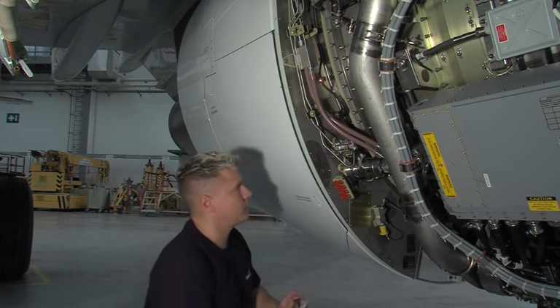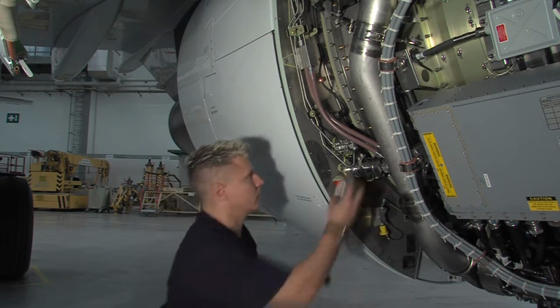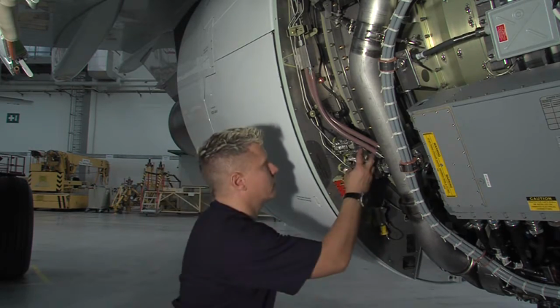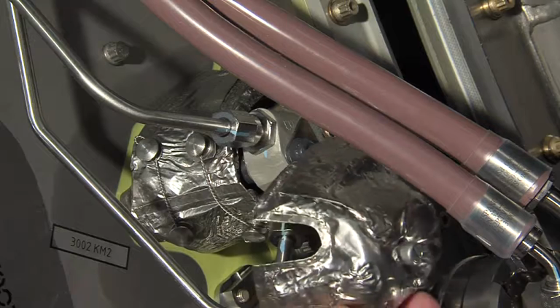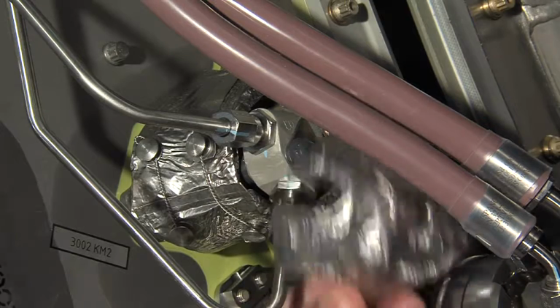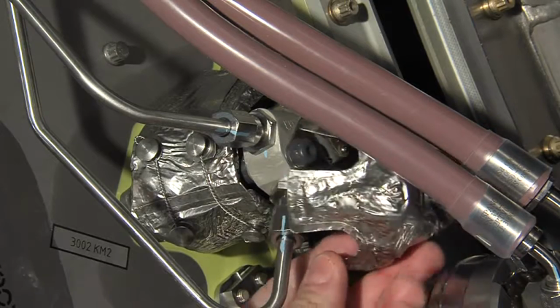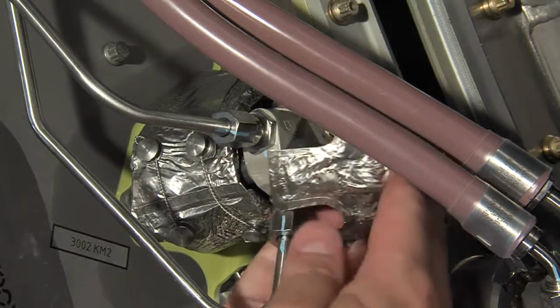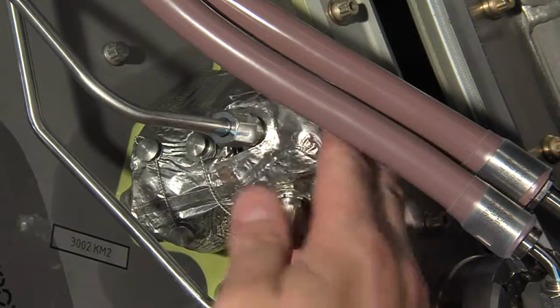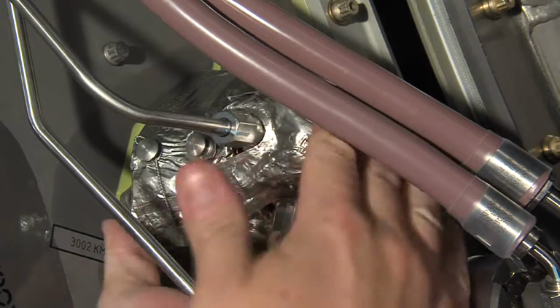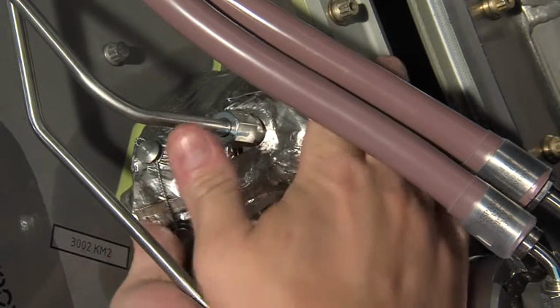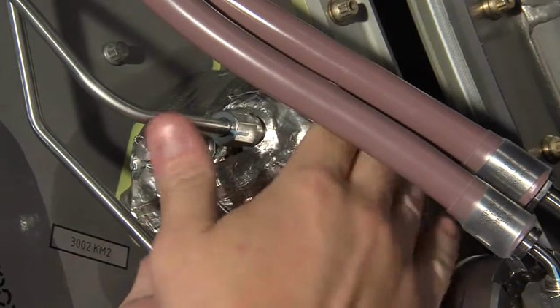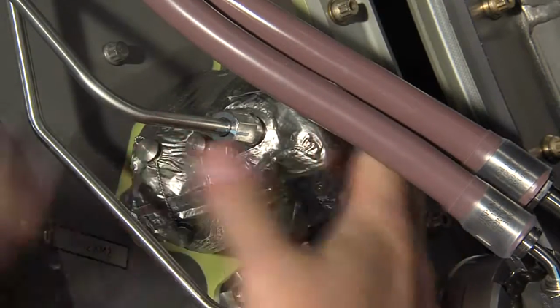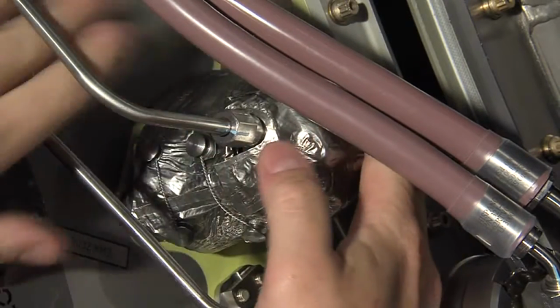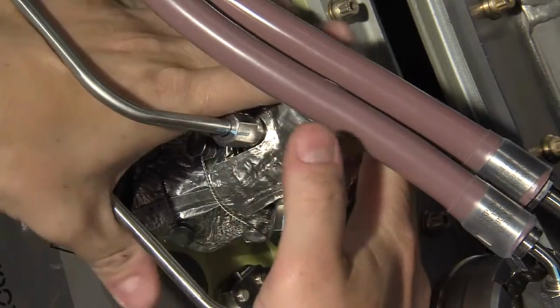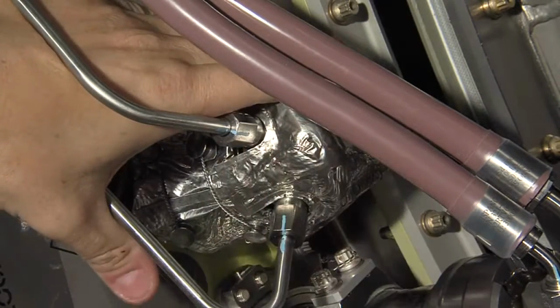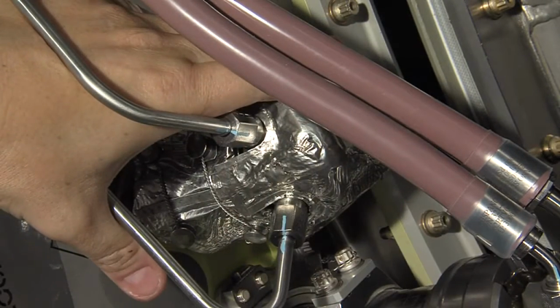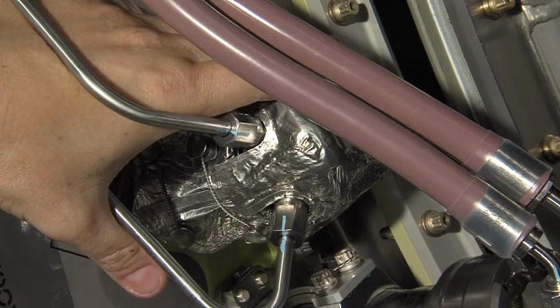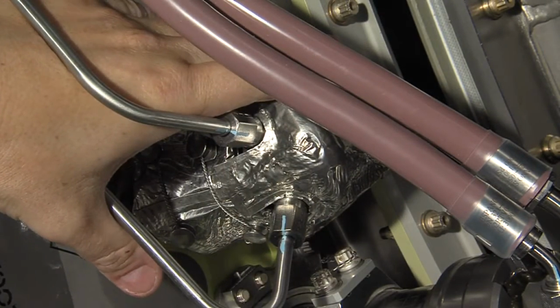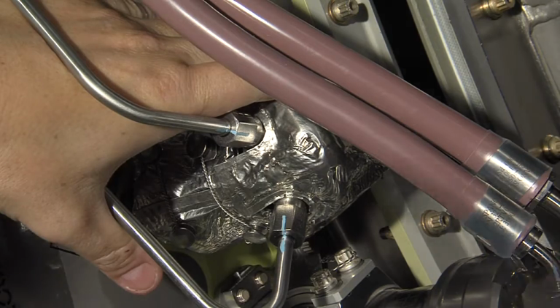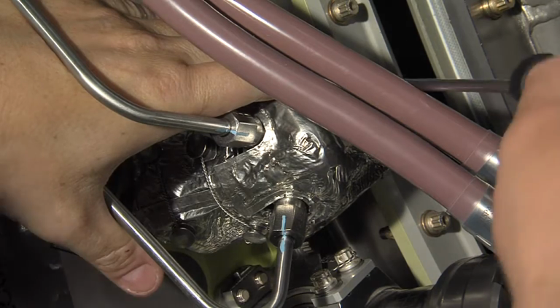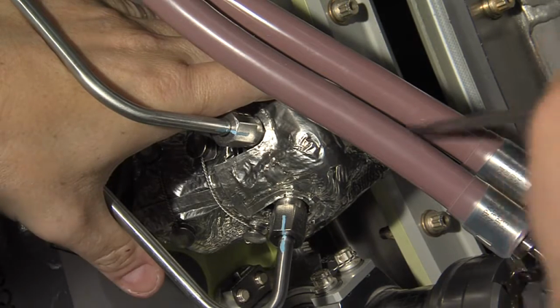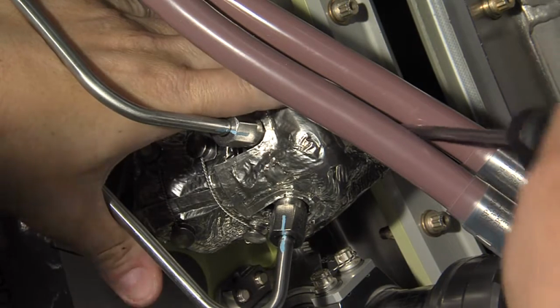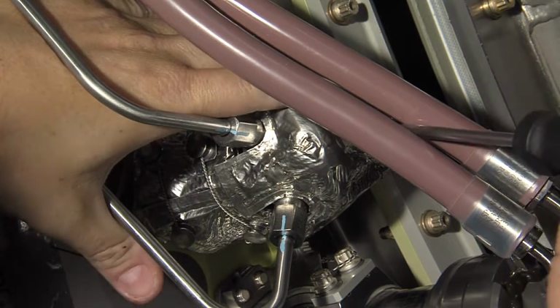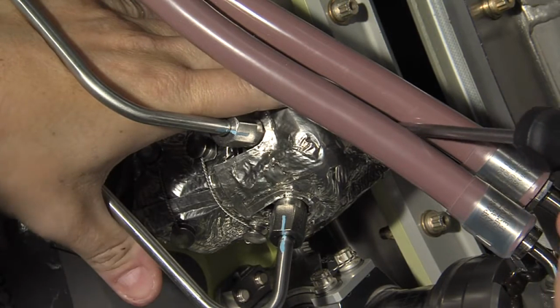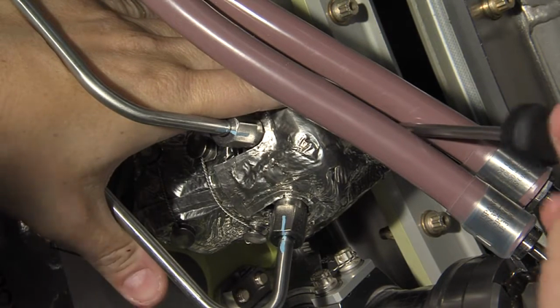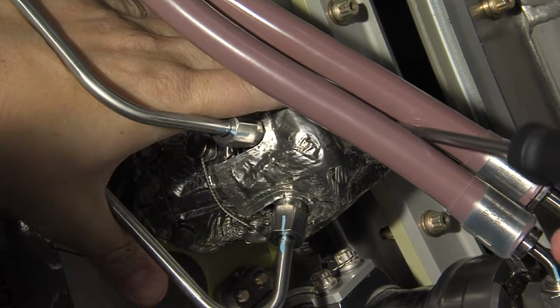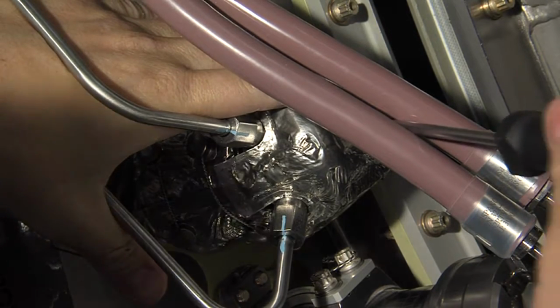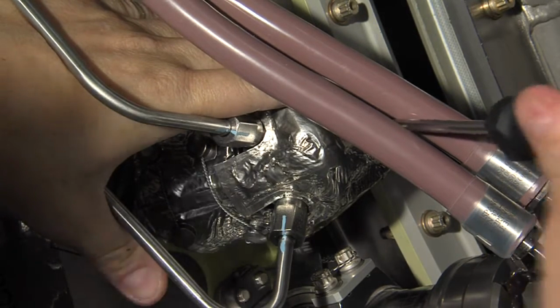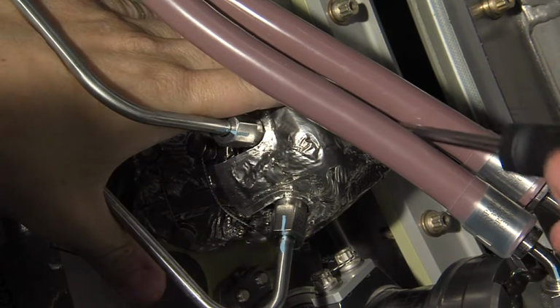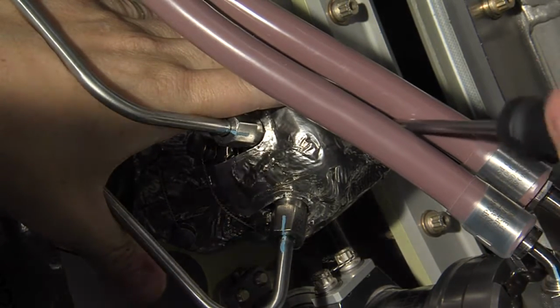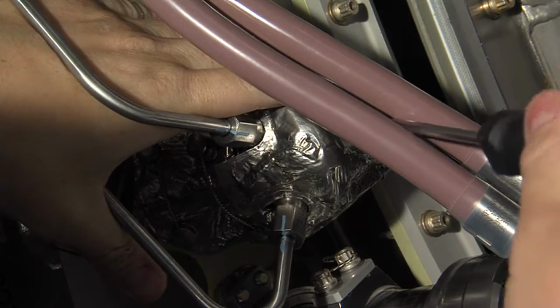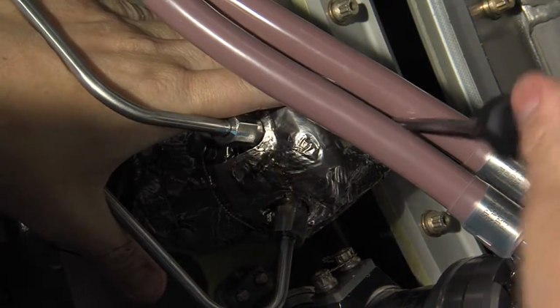Put the thermal blanket on the blocker door latch. Turn the Zeus fastener on the blanket a quarter turn to lock it.